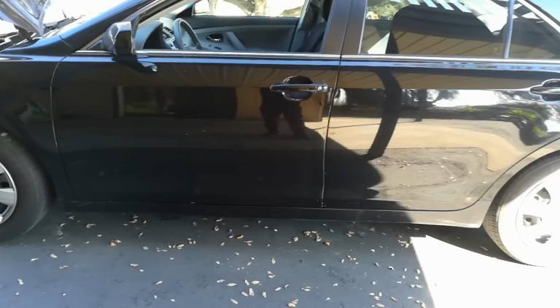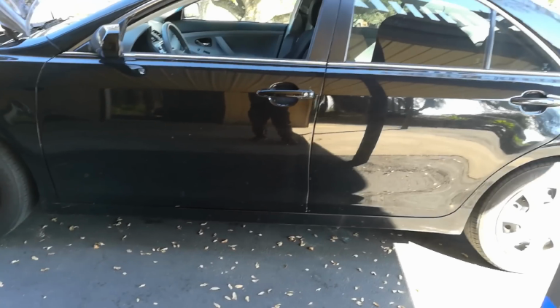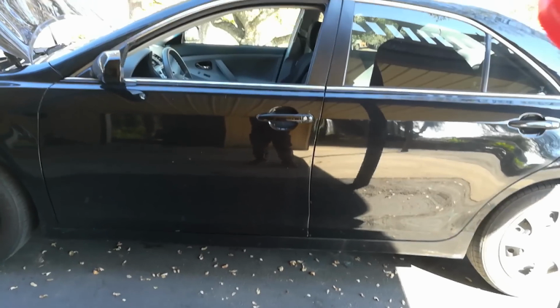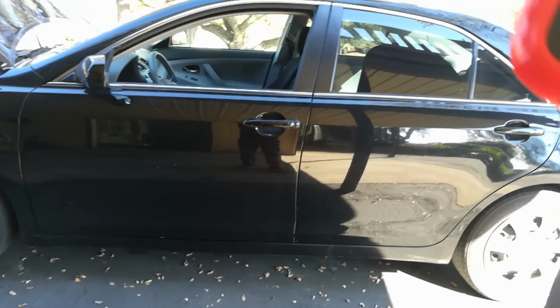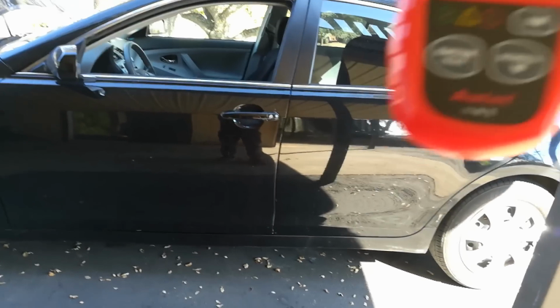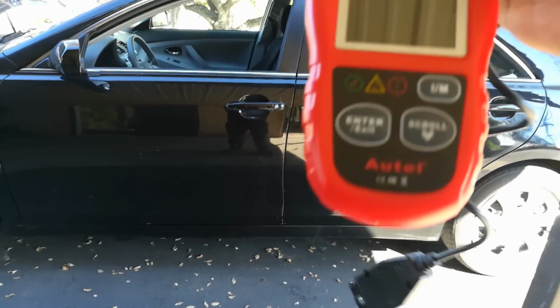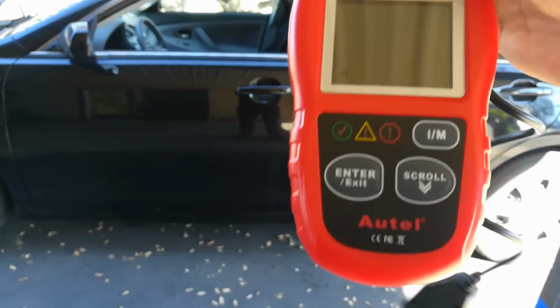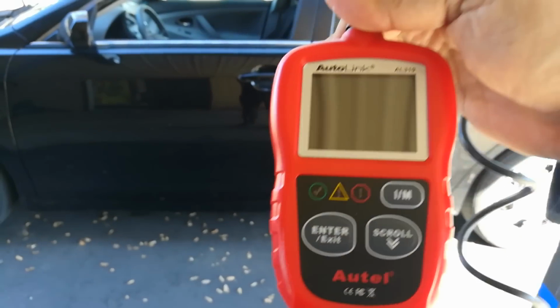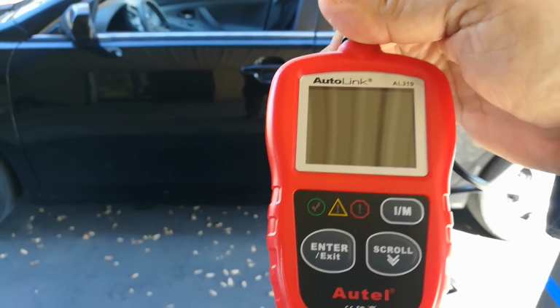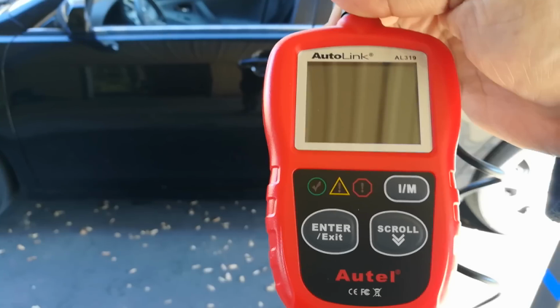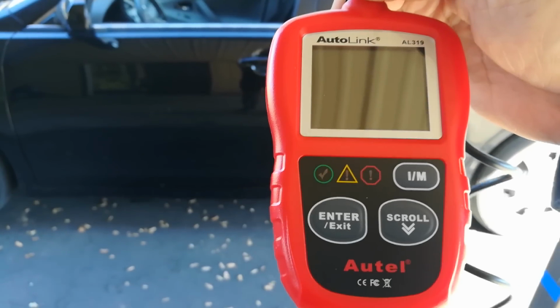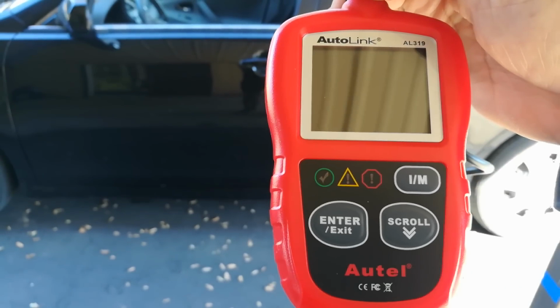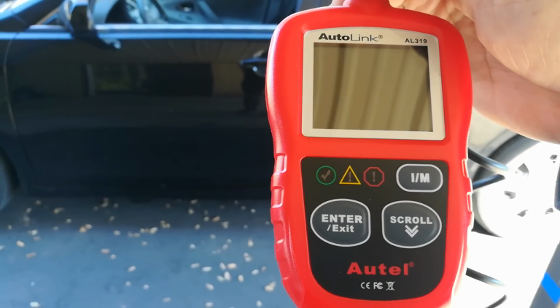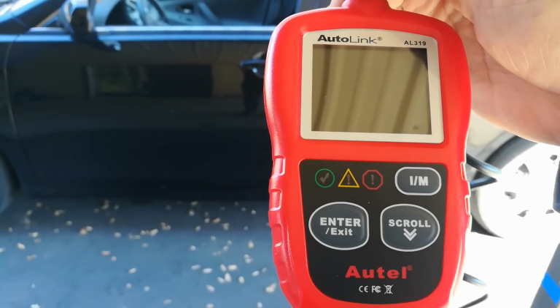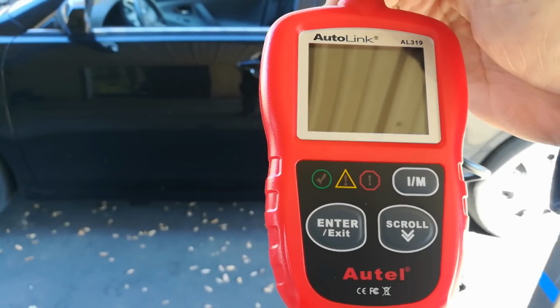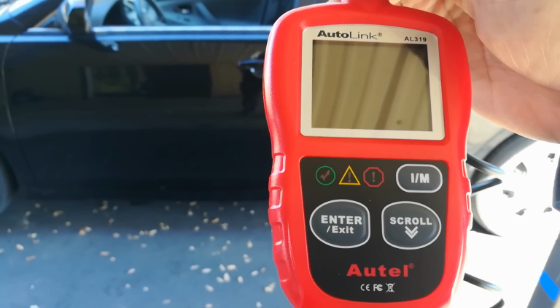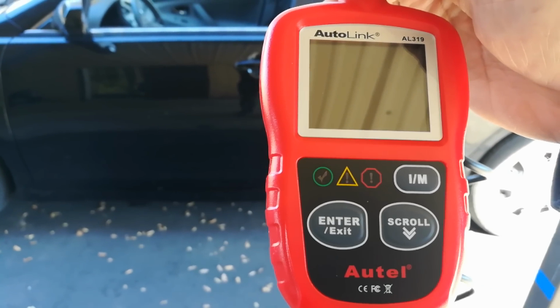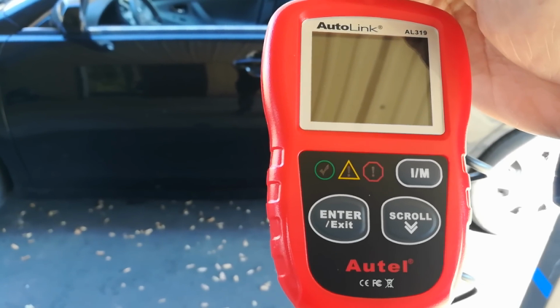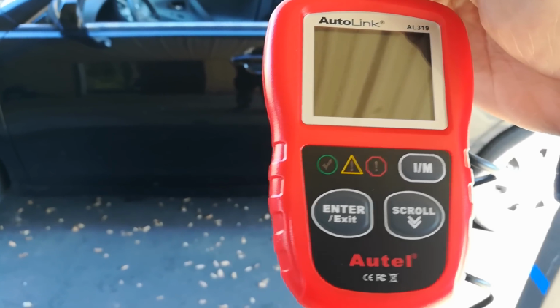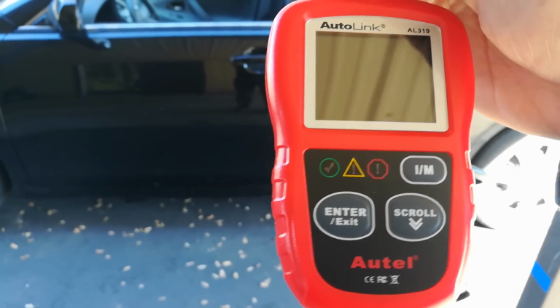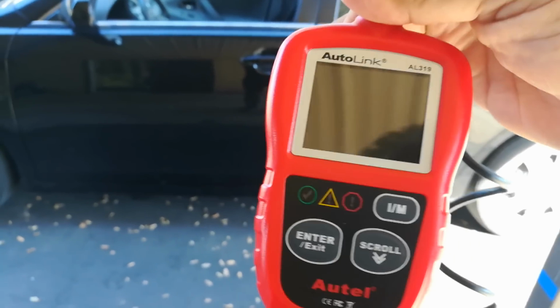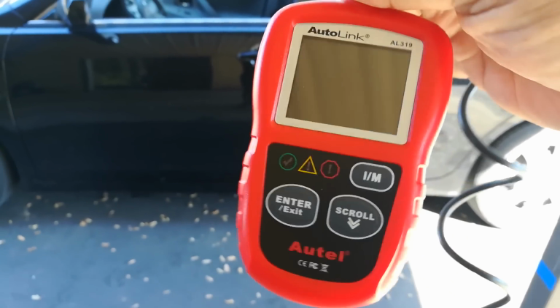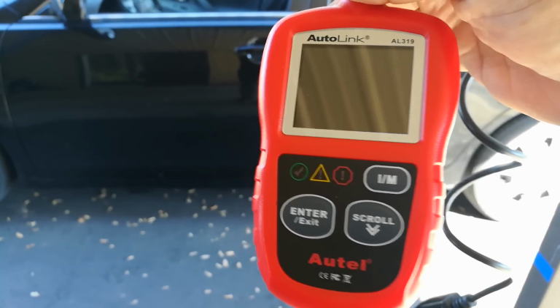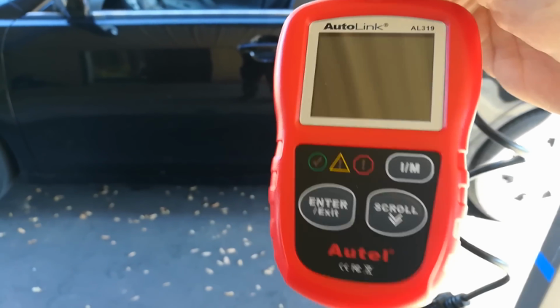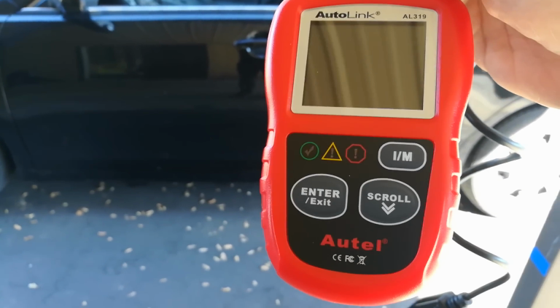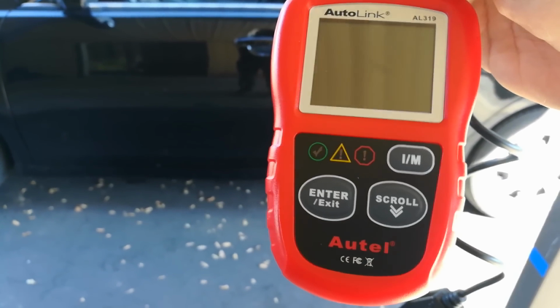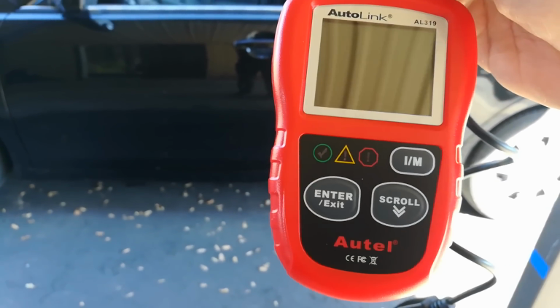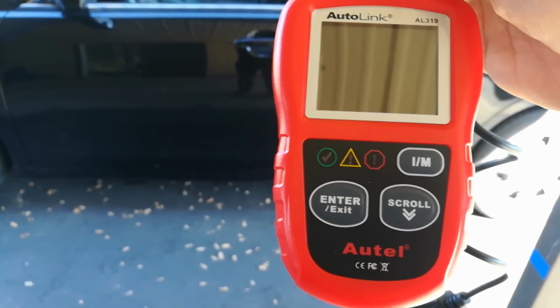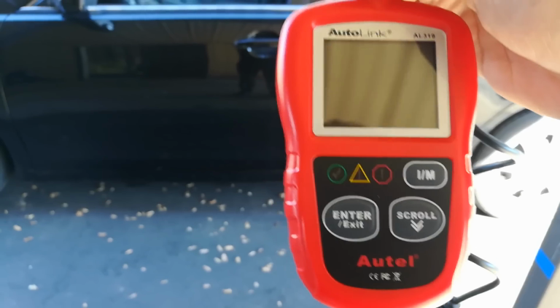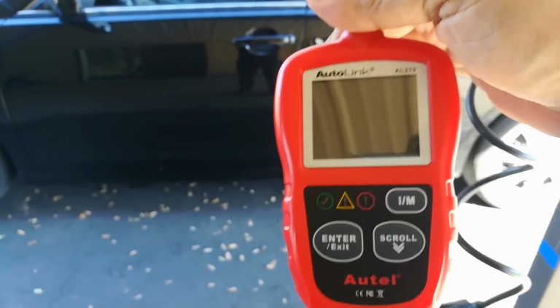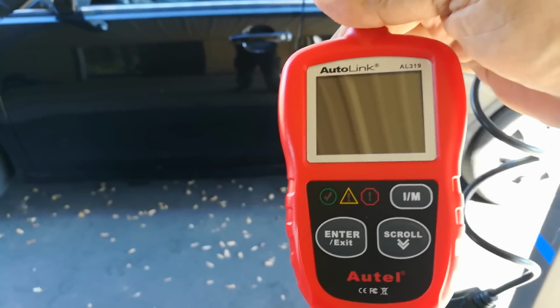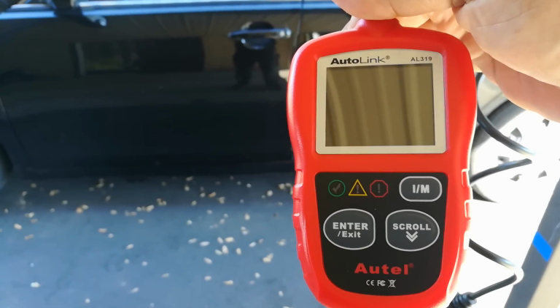Hello world, this is RandomFix and today I'm going to be doing a quick review of the Autel AL319. This is the full color little scanner and it's pretty cool.